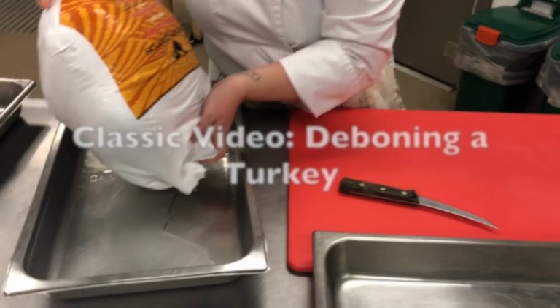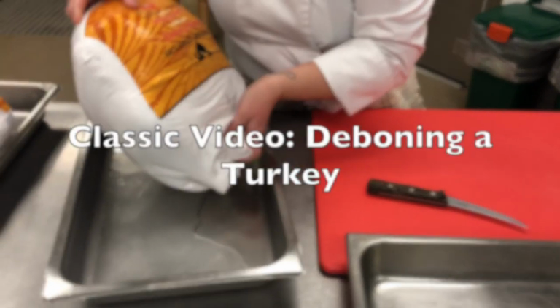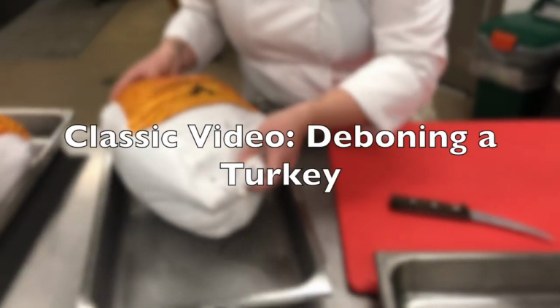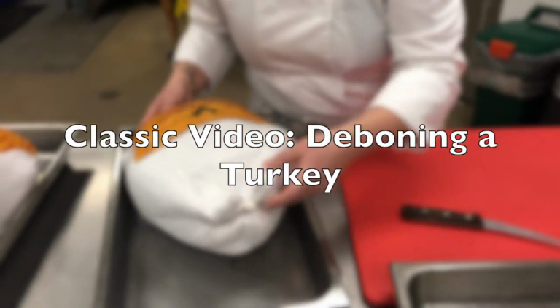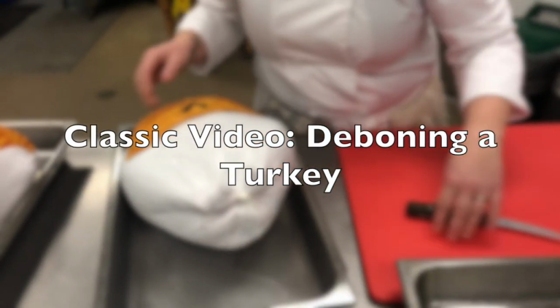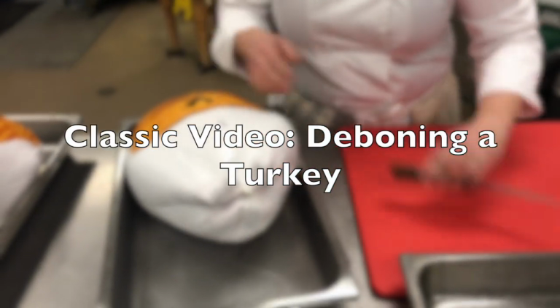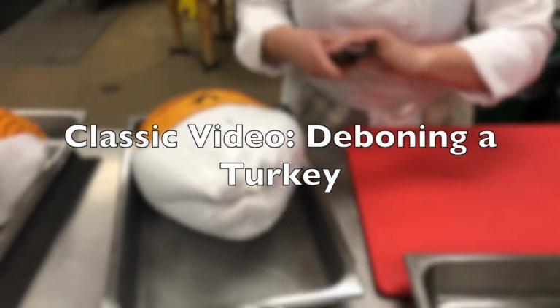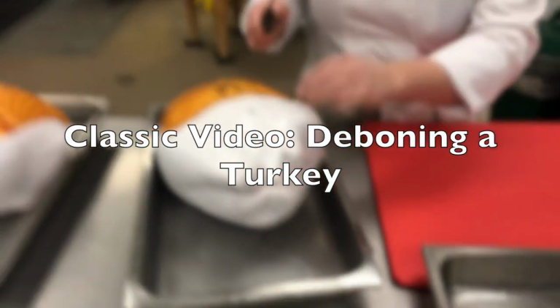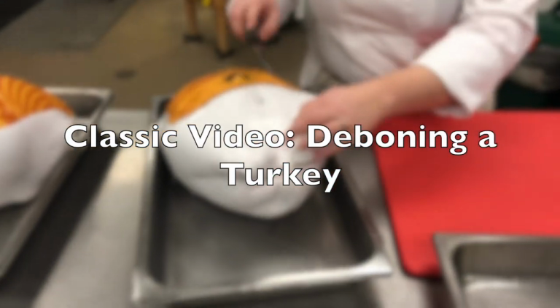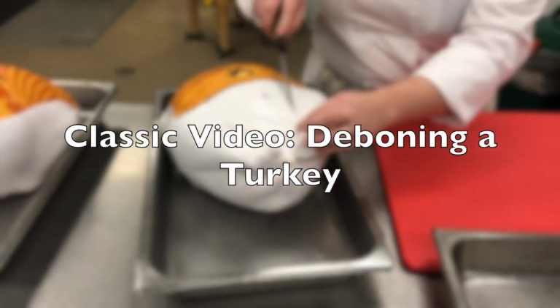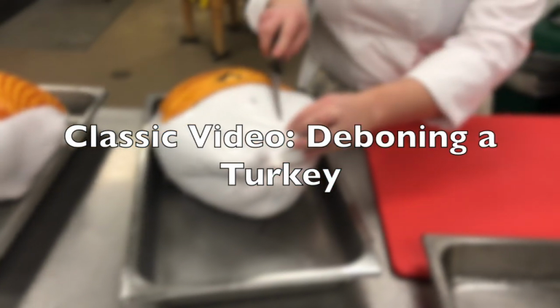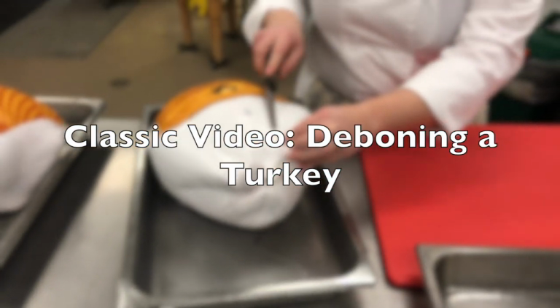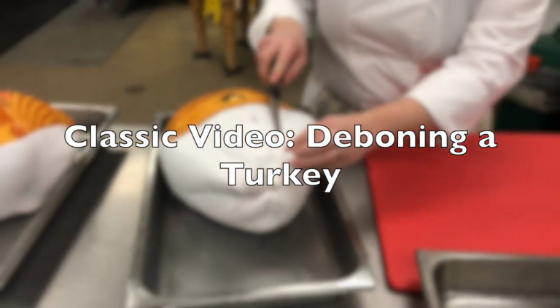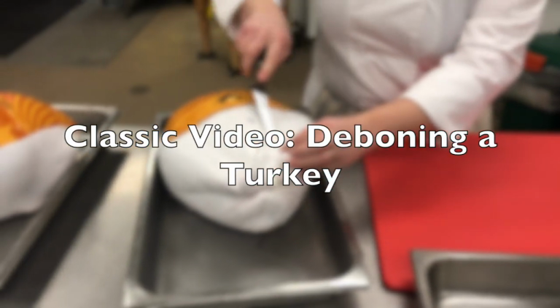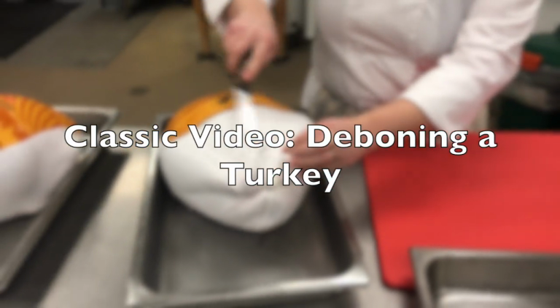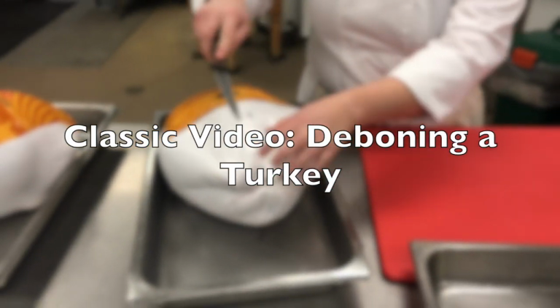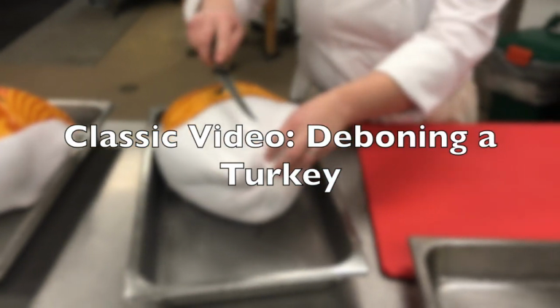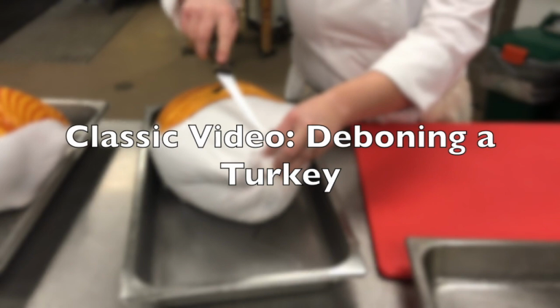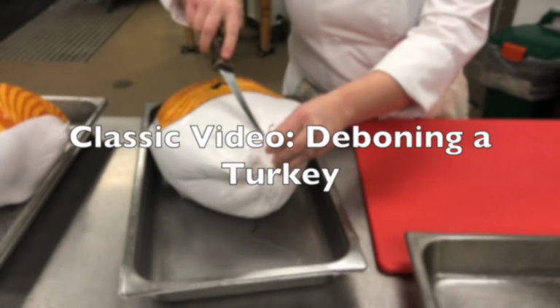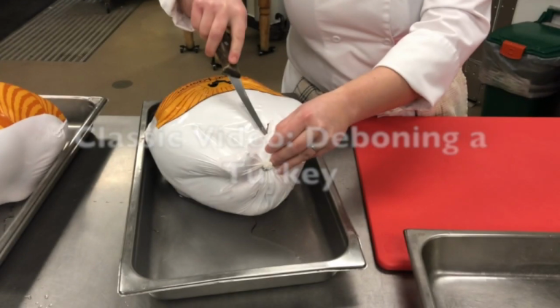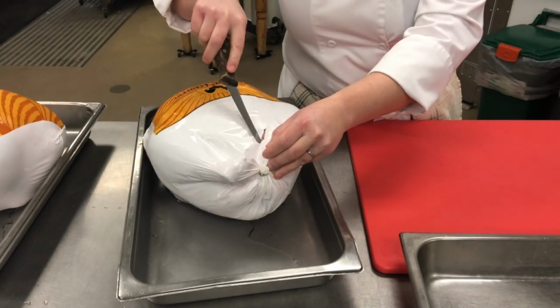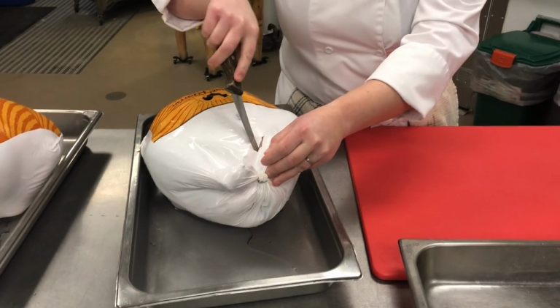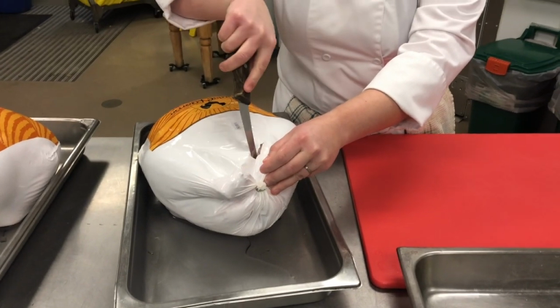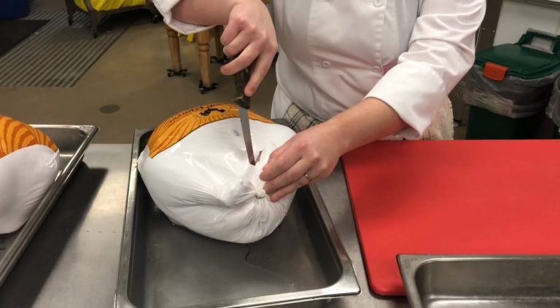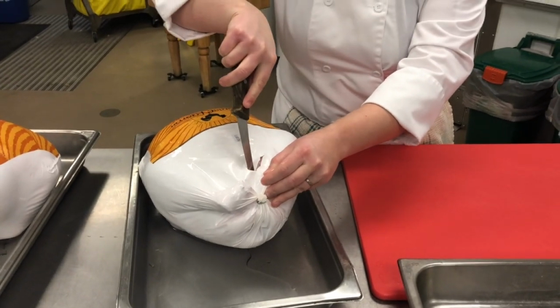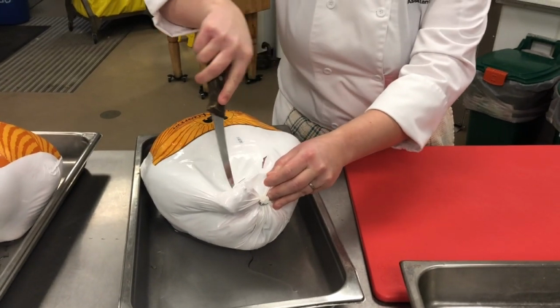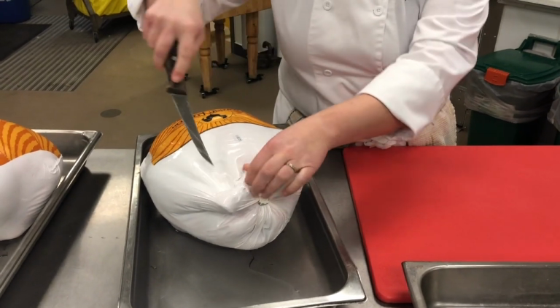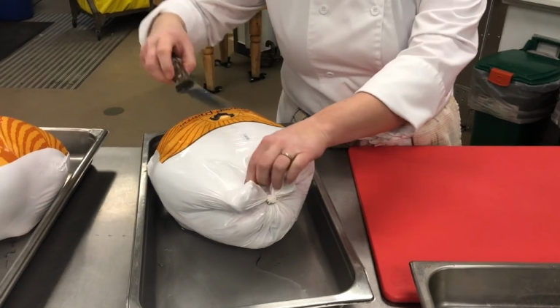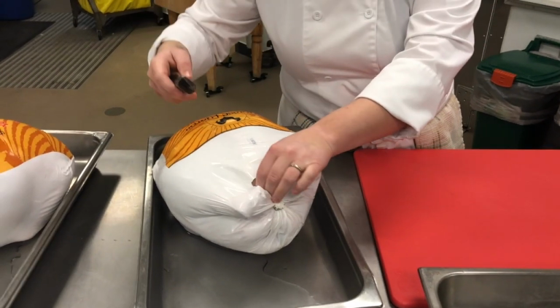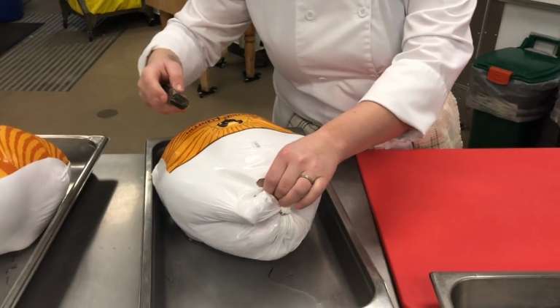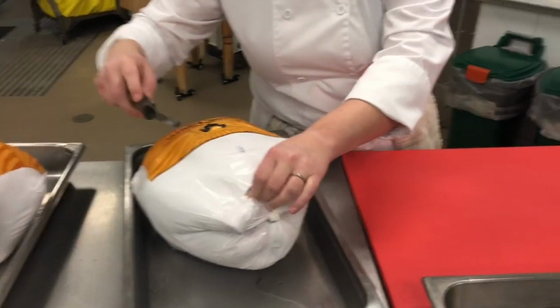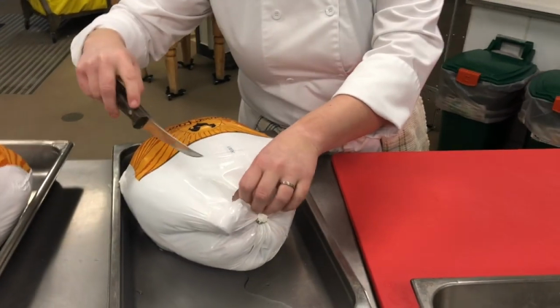So we're going to bone out a couple turkeys. Have you actually turned it on? Mm-hmm. Okay. I've never used it before.